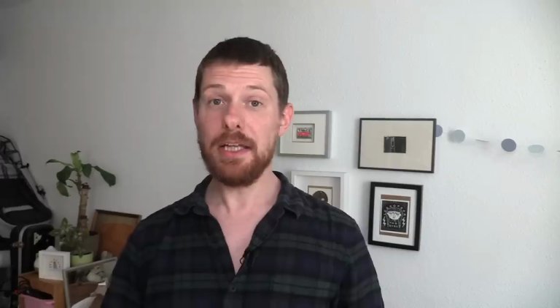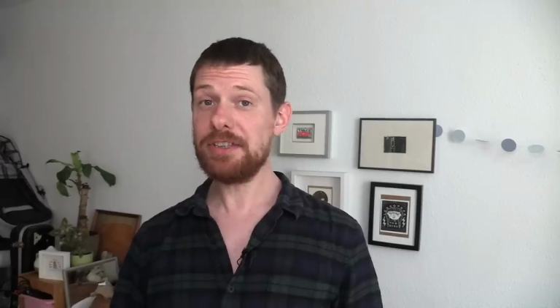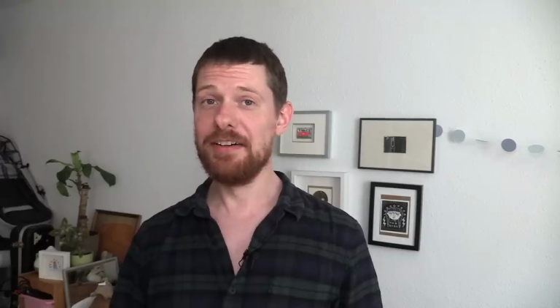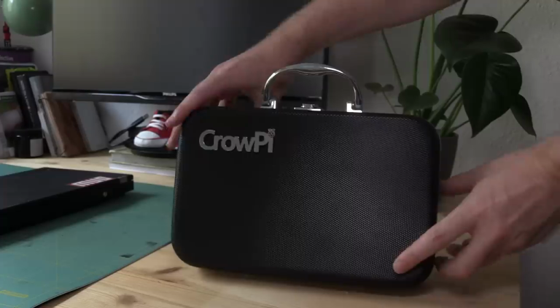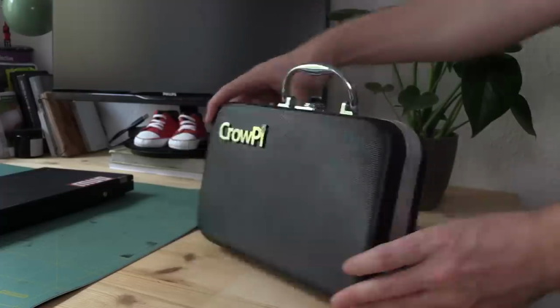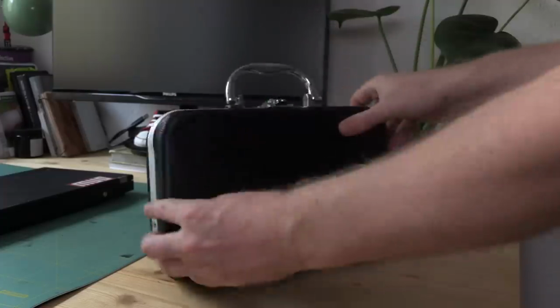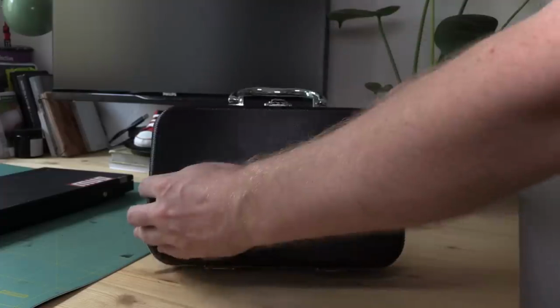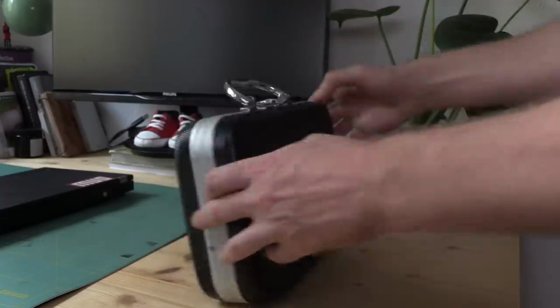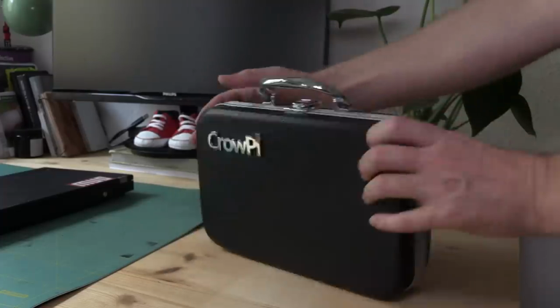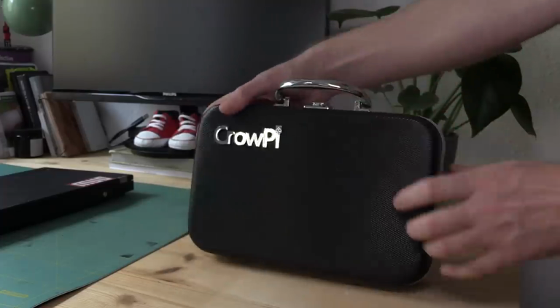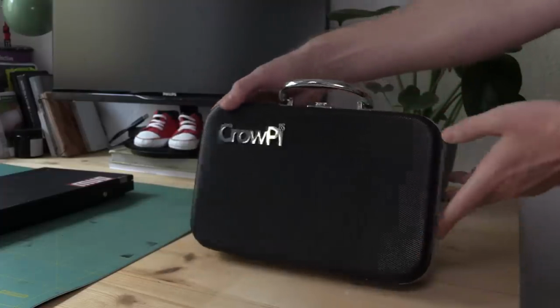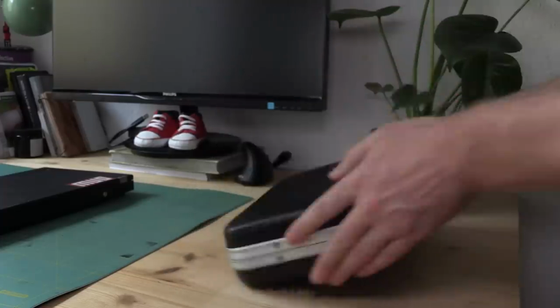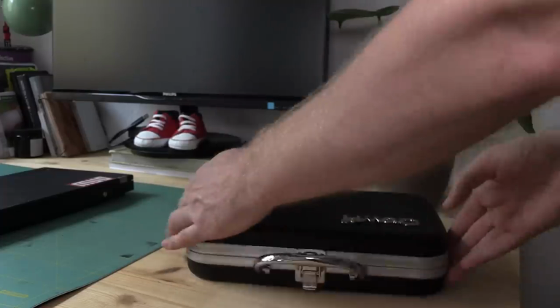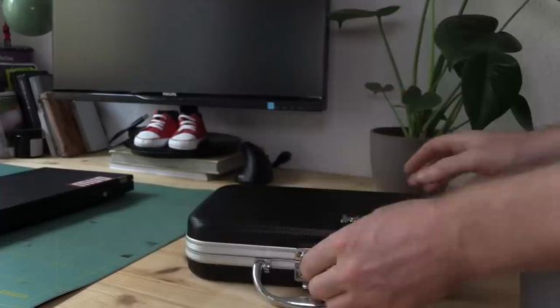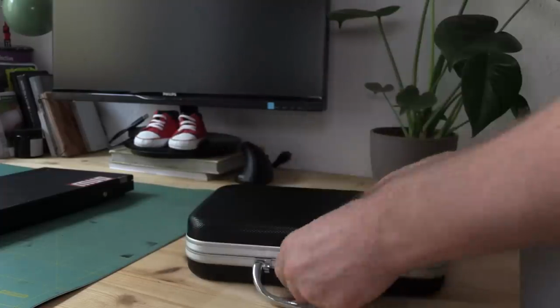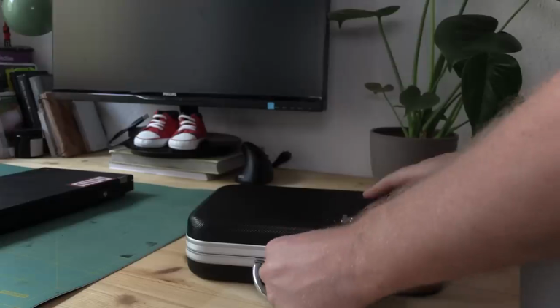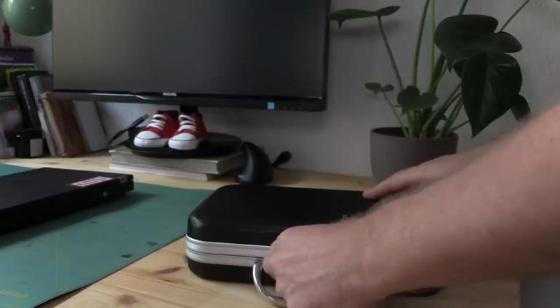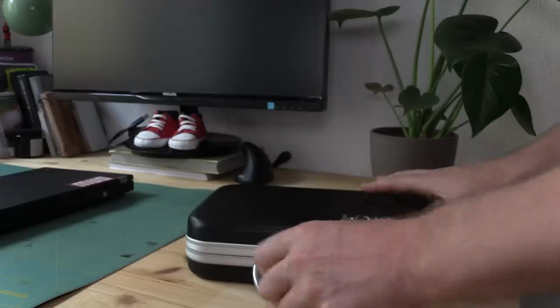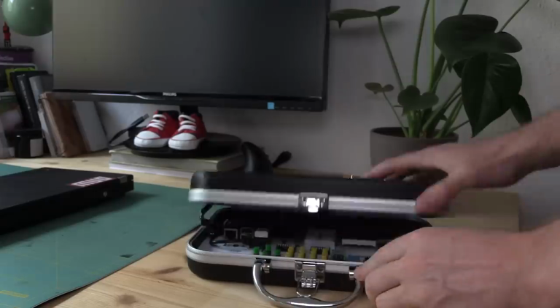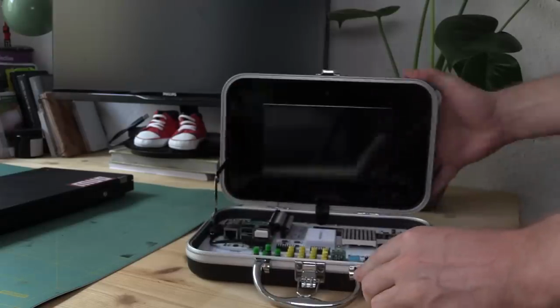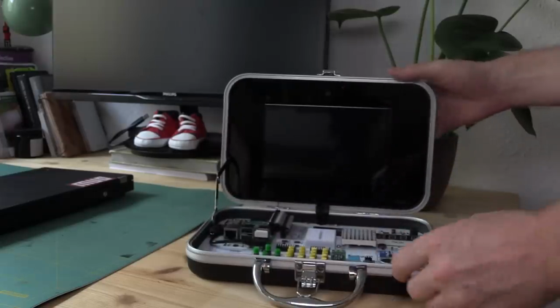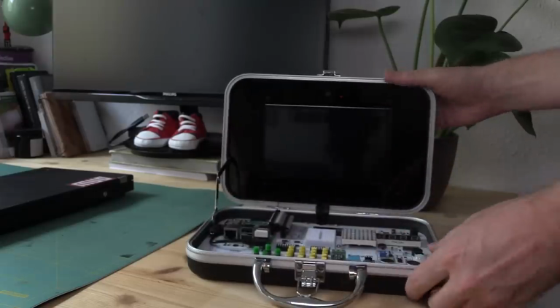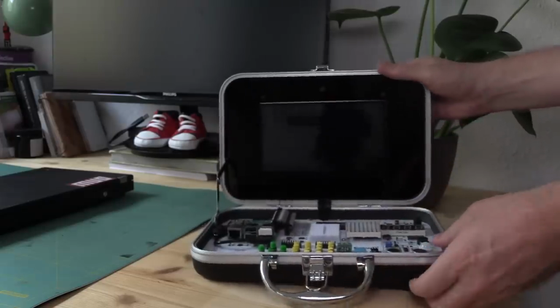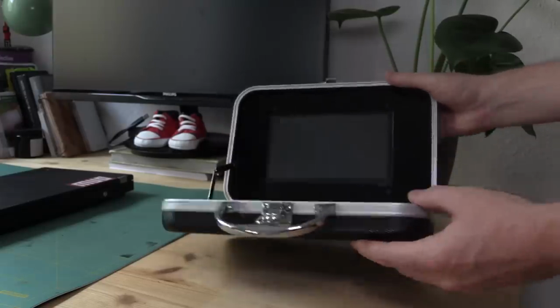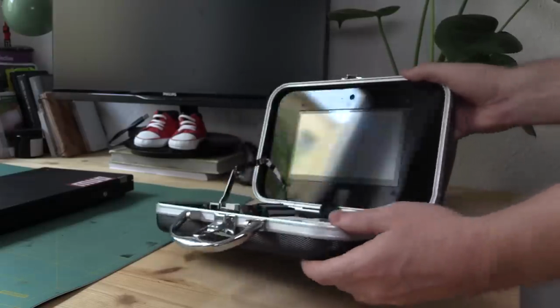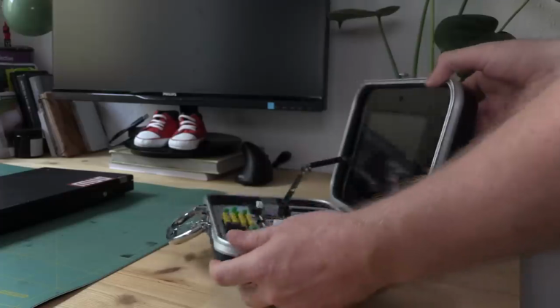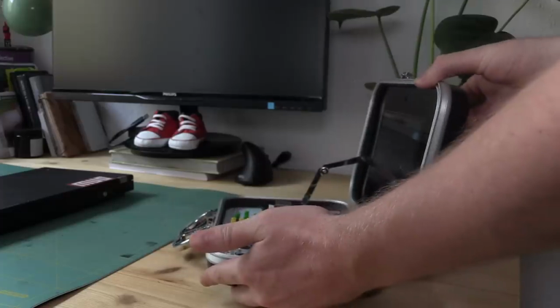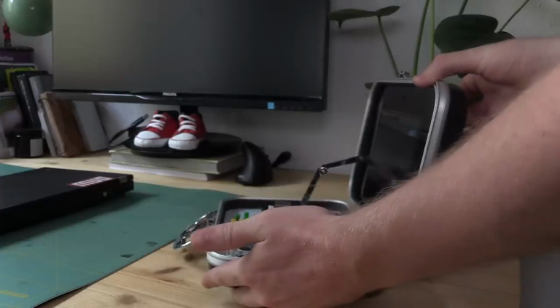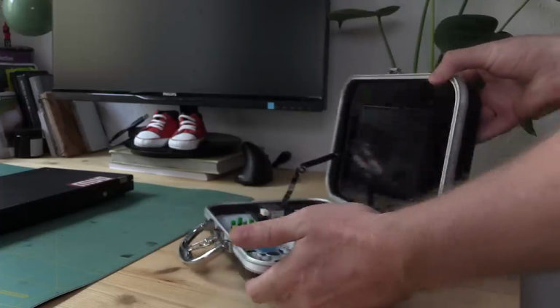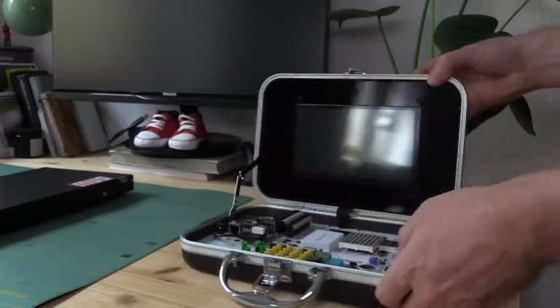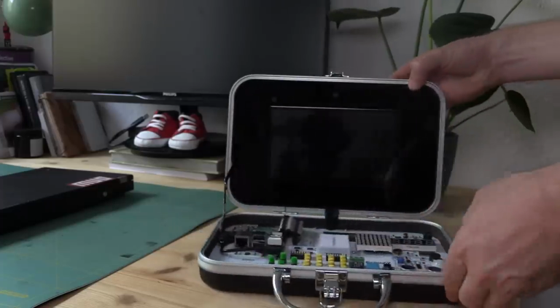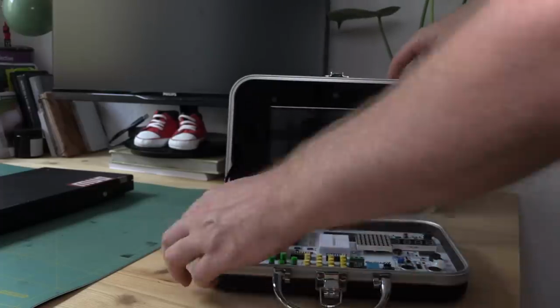That's a lot of stuff. The CrowPi is powered via a barrel jack and a provided power supply, but you can also power the whole thing using a micro USB connector. Now that we've listed the huge amount of things that managed to fit into this little box, onto the important stuff.